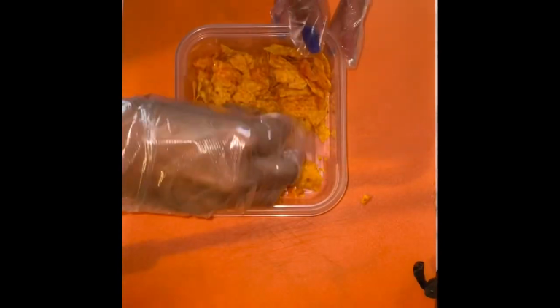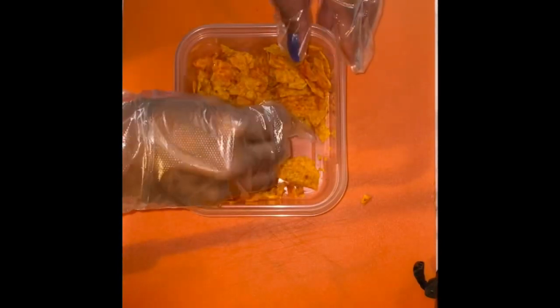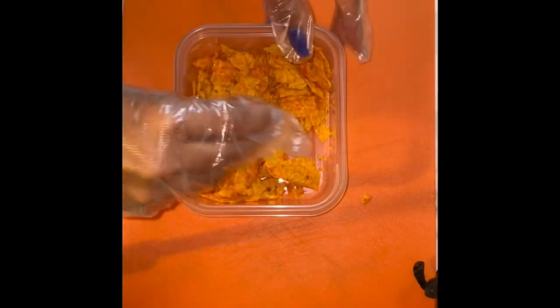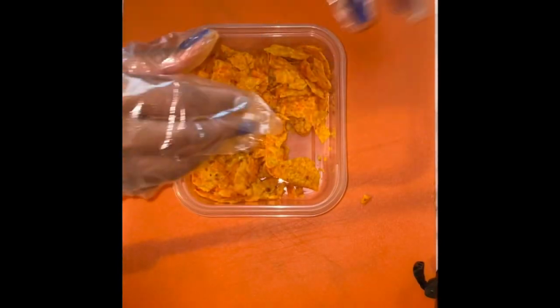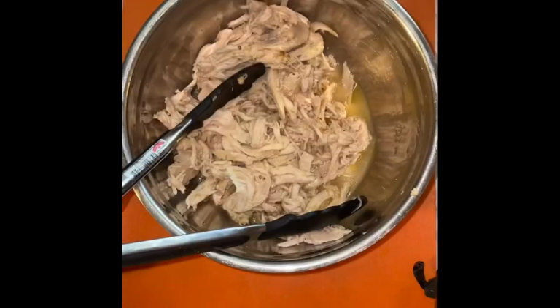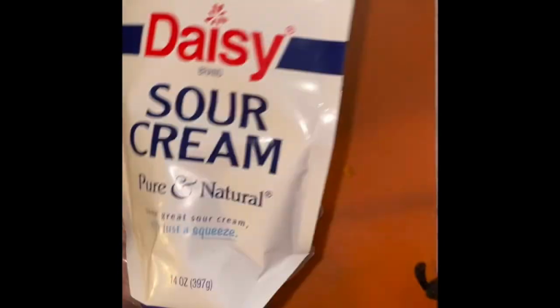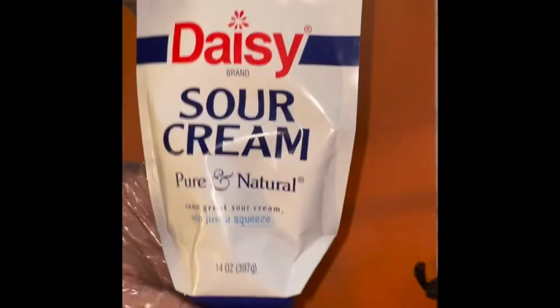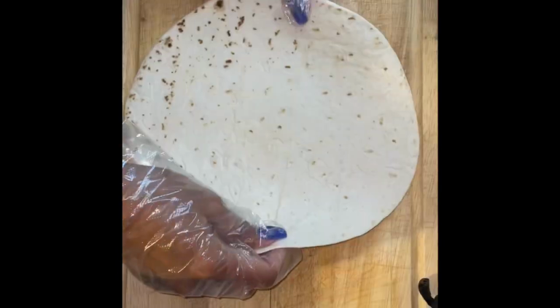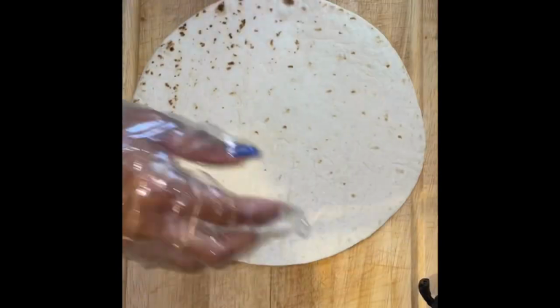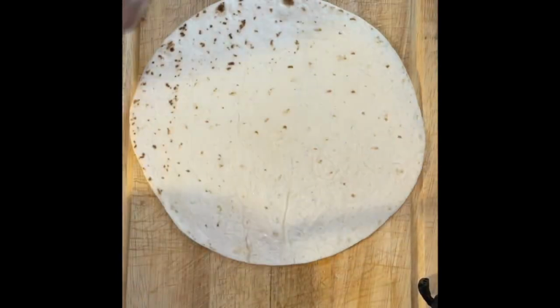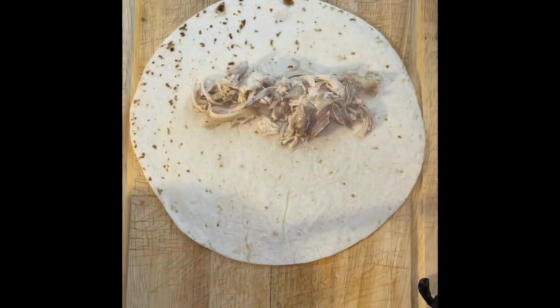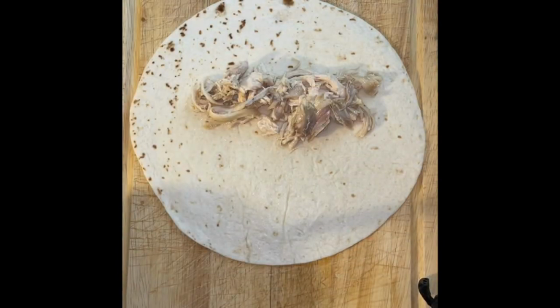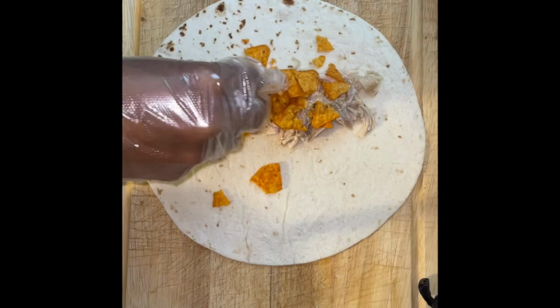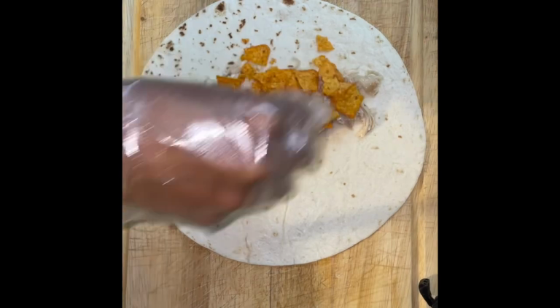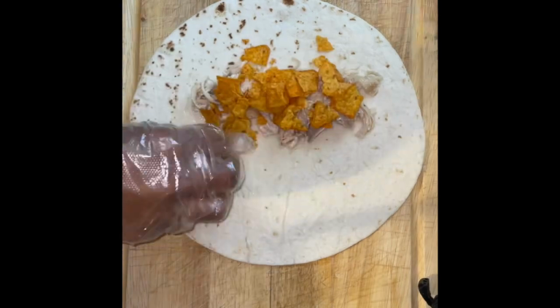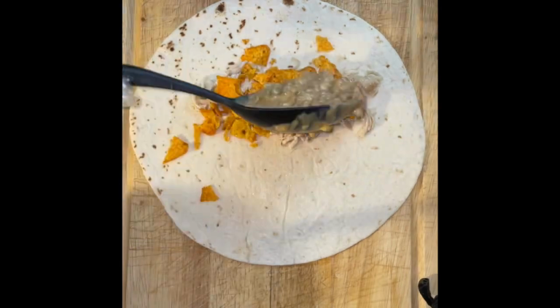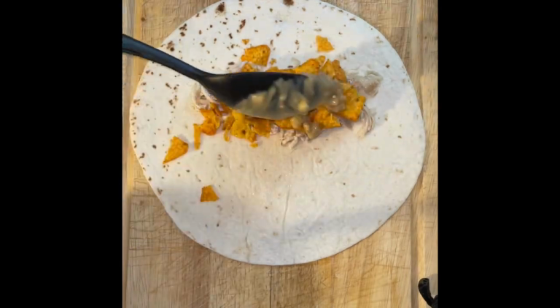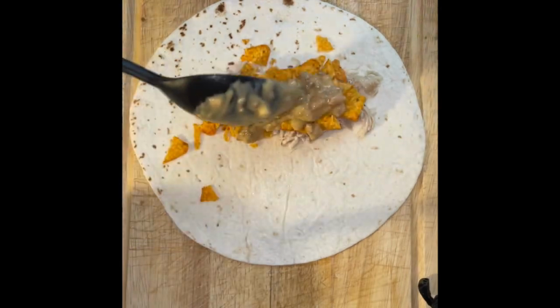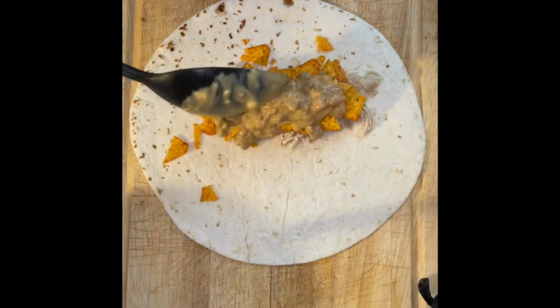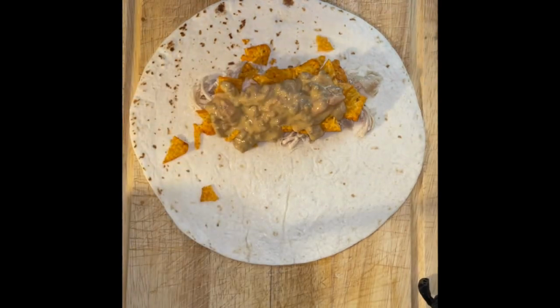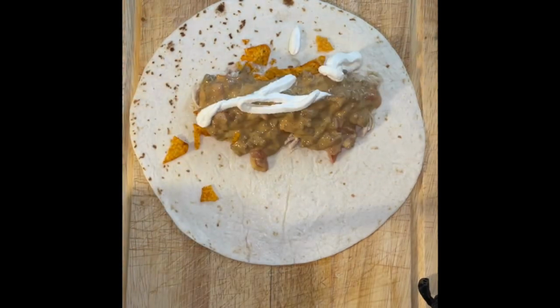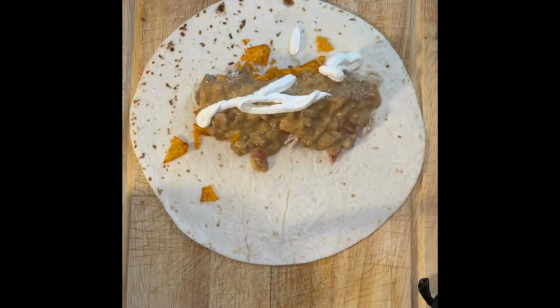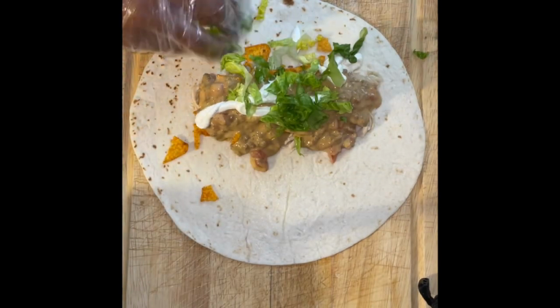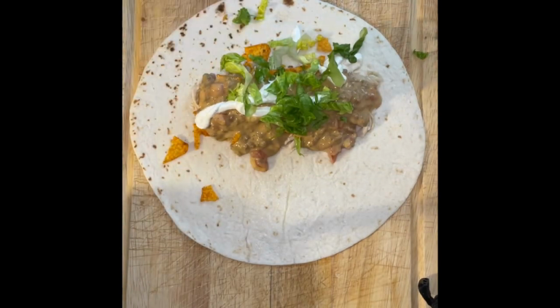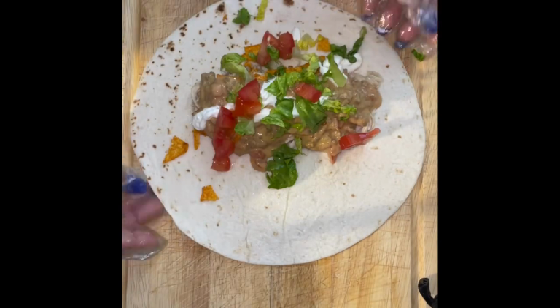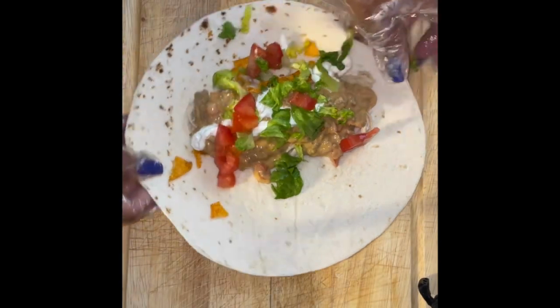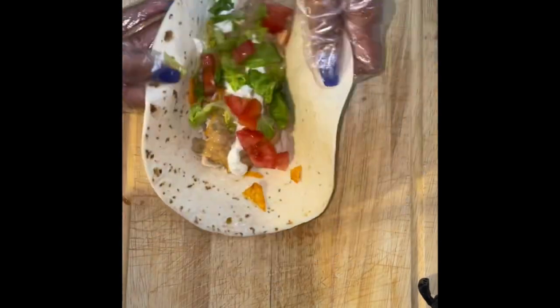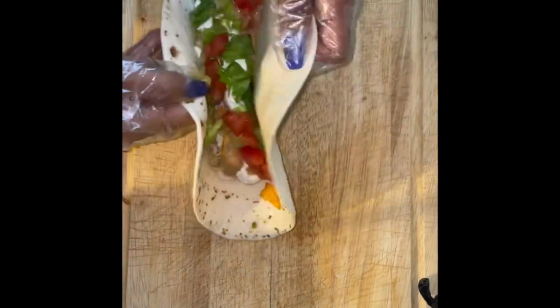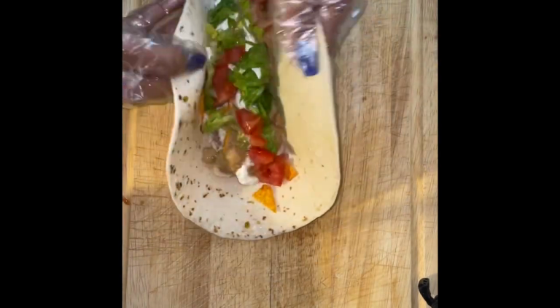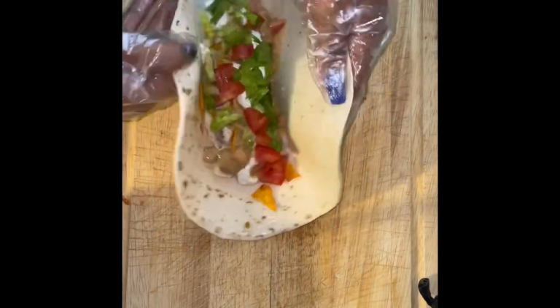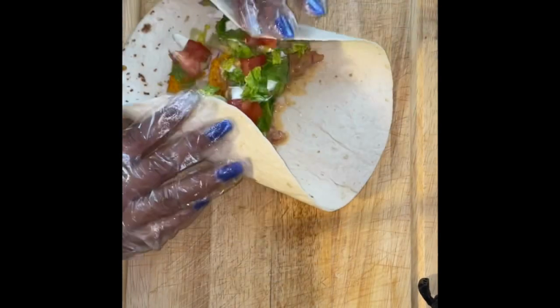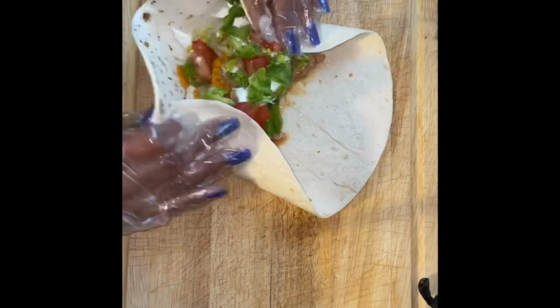I took the chips, broke them up a little bit, had some chicken and sour cream. I layered it — chicken, chips, rotel, sour cream, lettuce, tomato. Then I rolled it up.